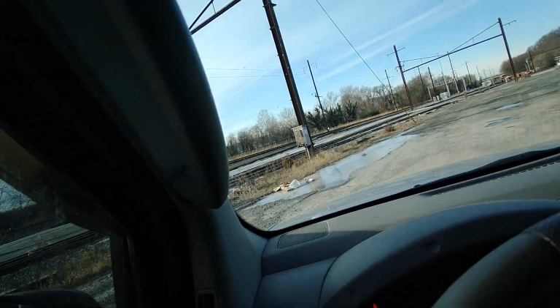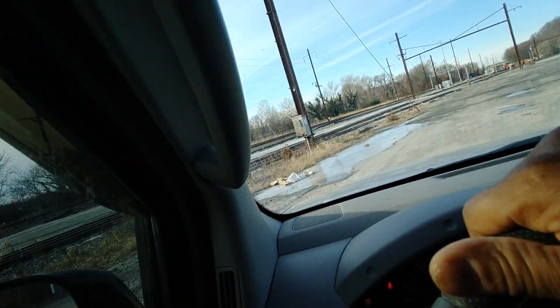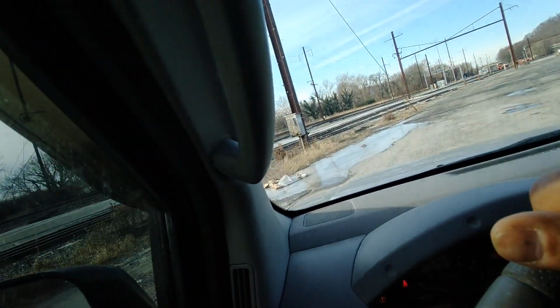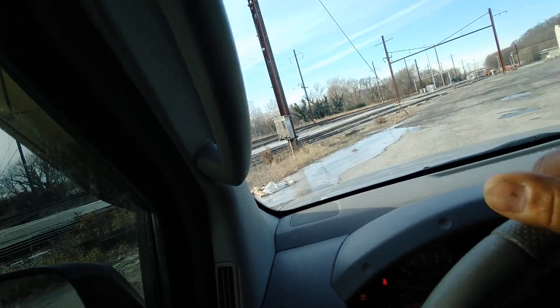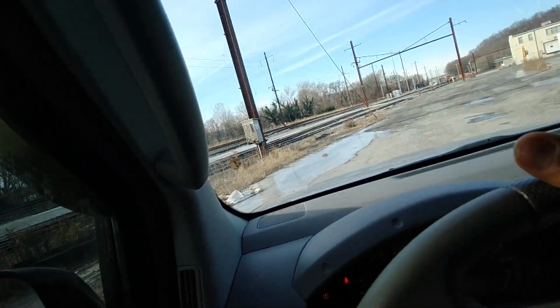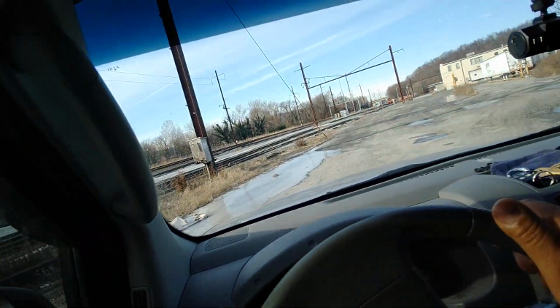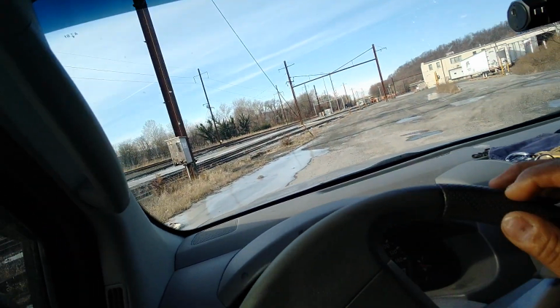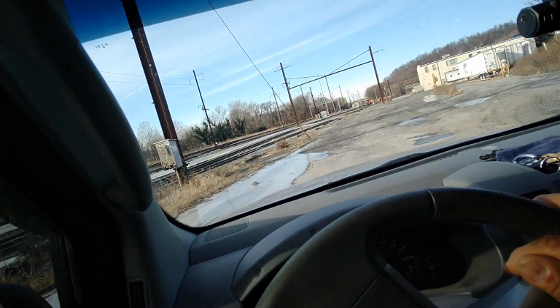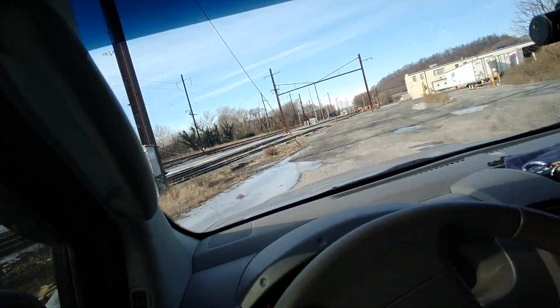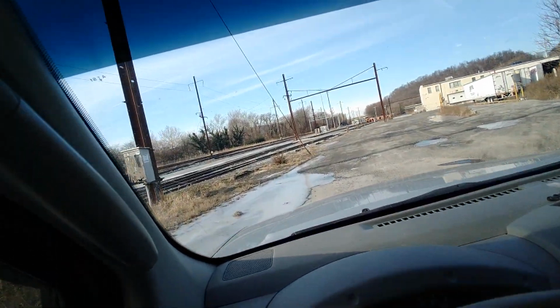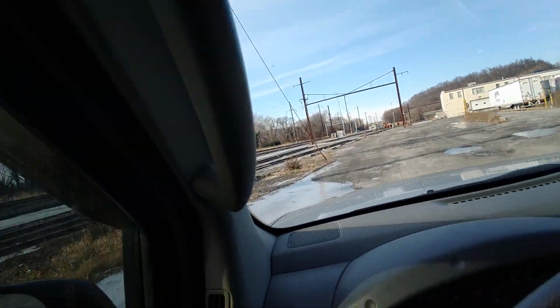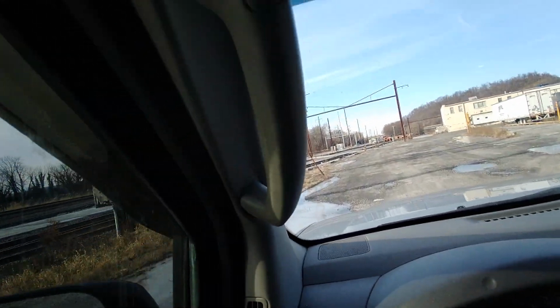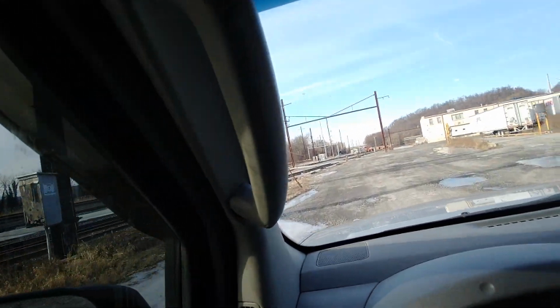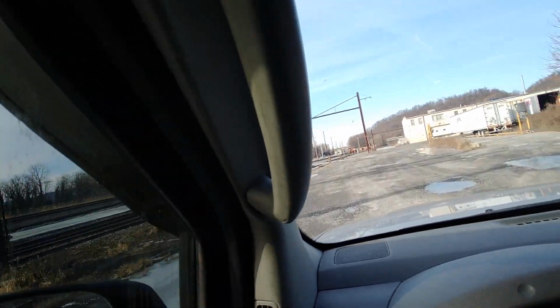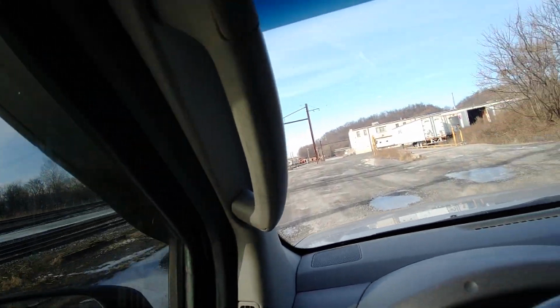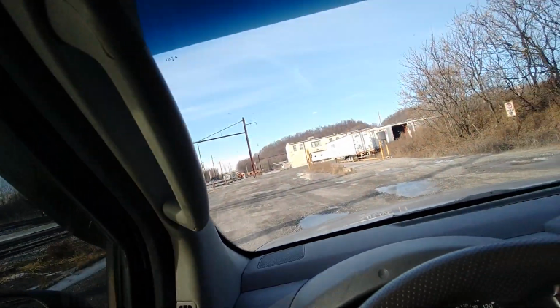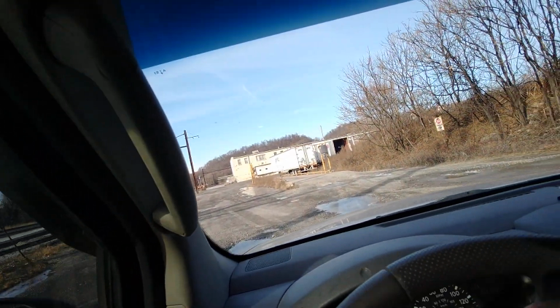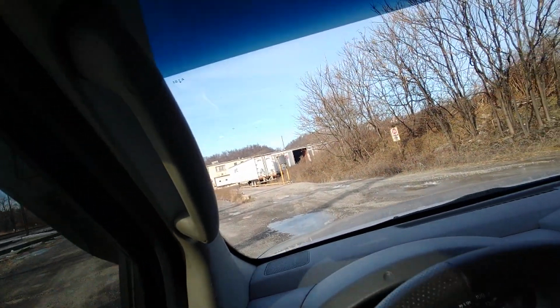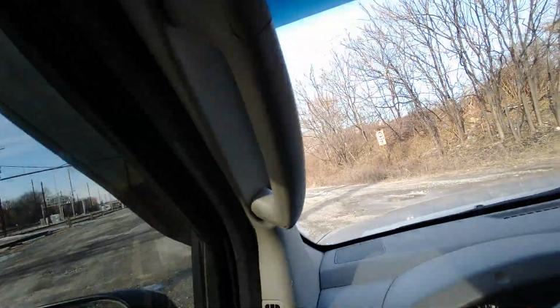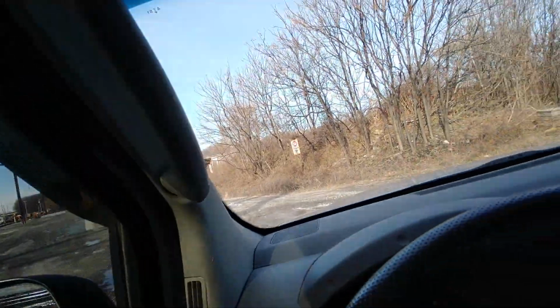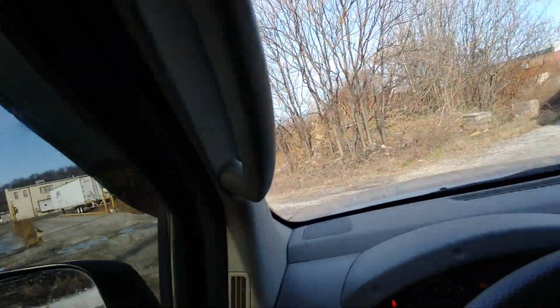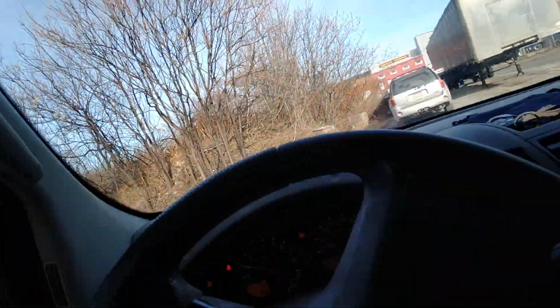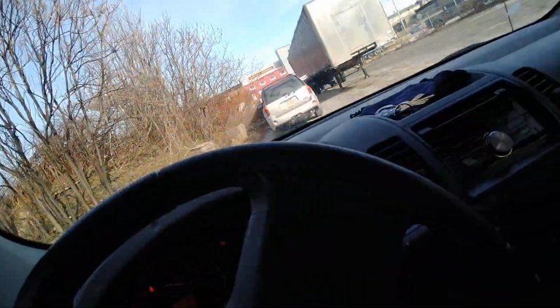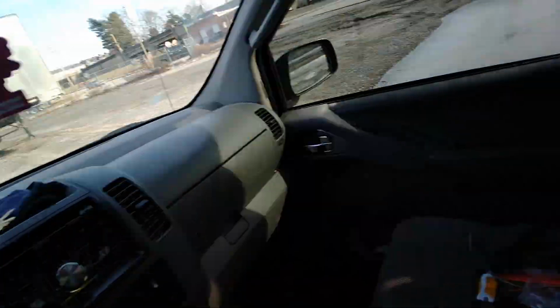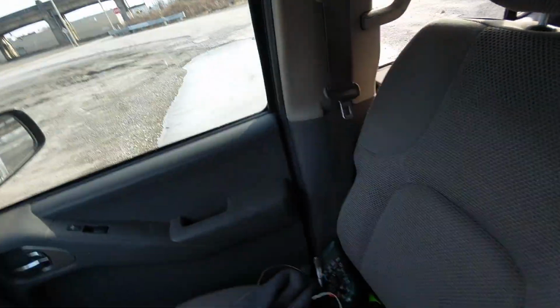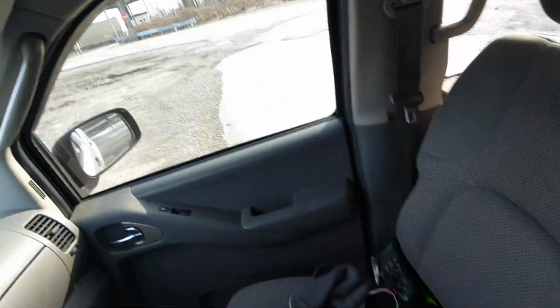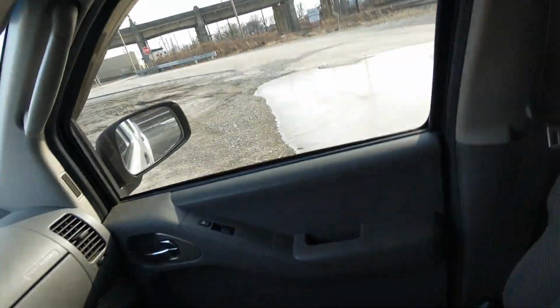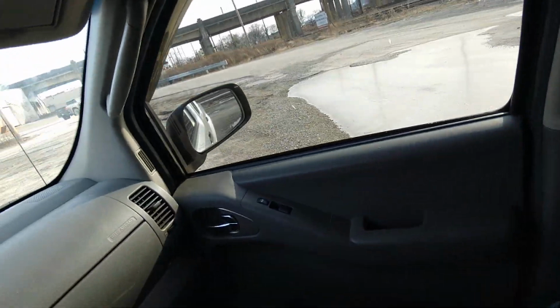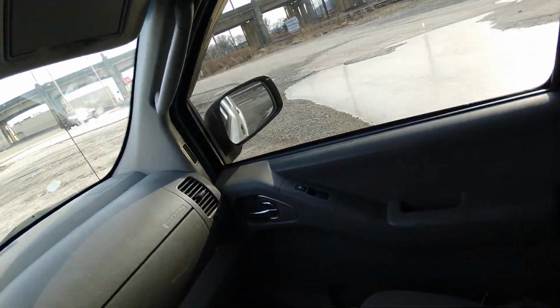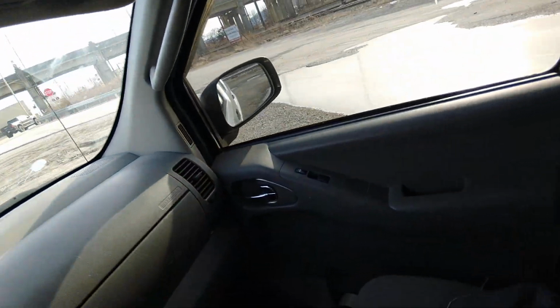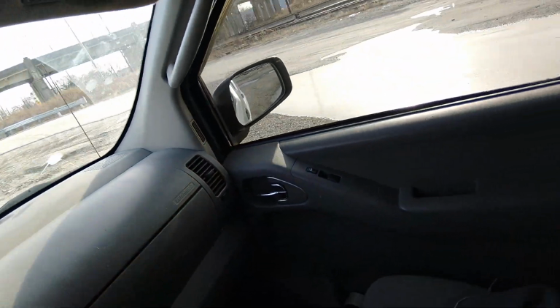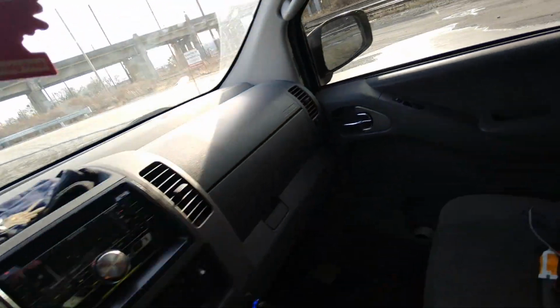Actually, they have this road blocked off. I used to be able to get through here. There's ice on the ground in the parking lot — you can see it right here.